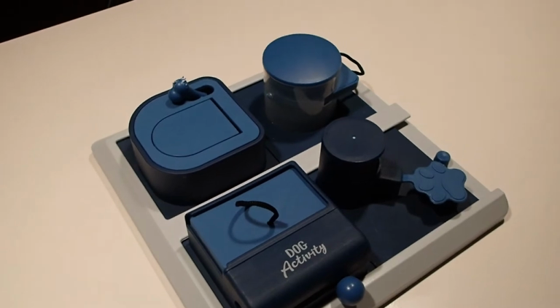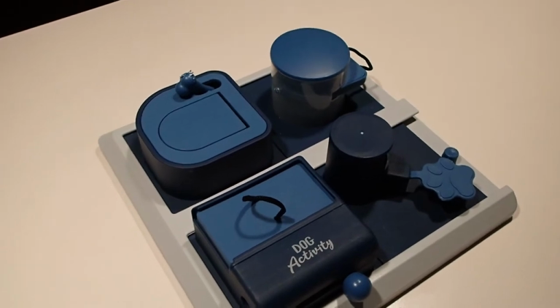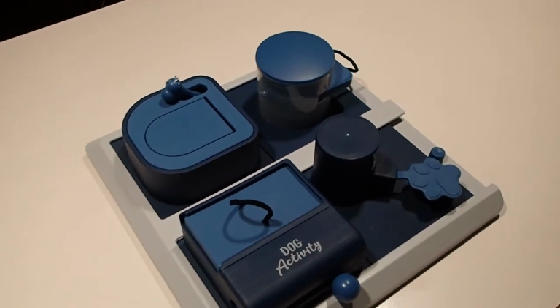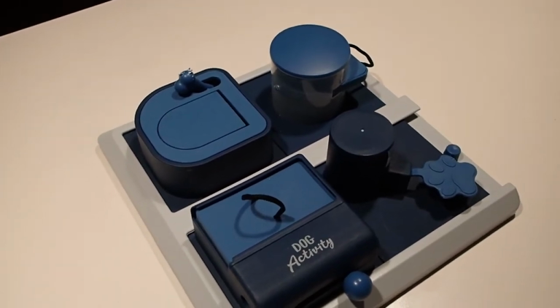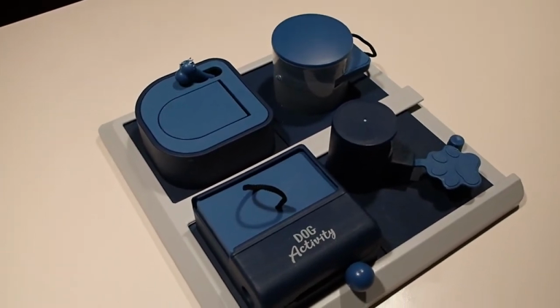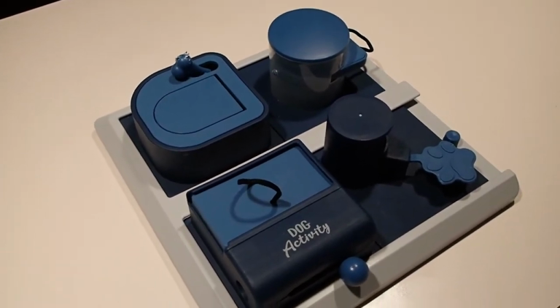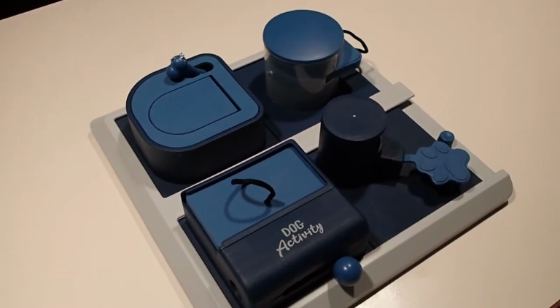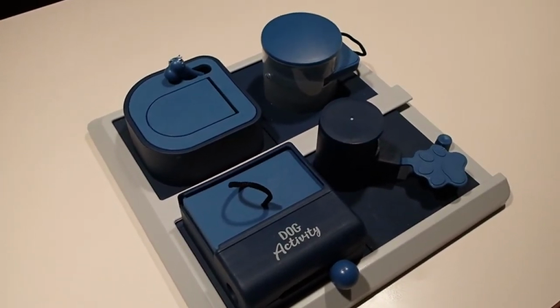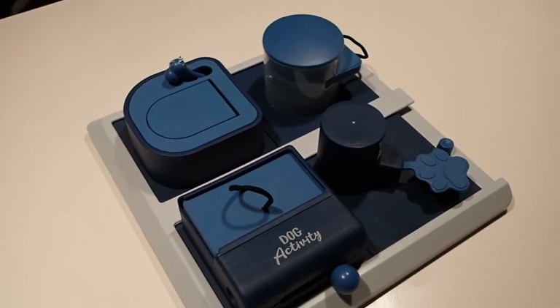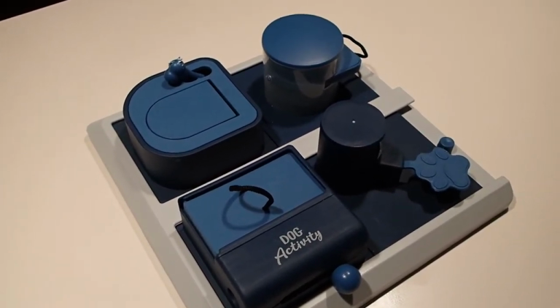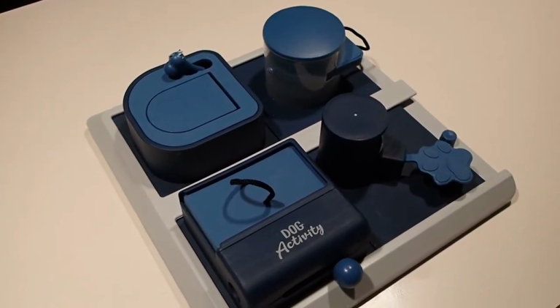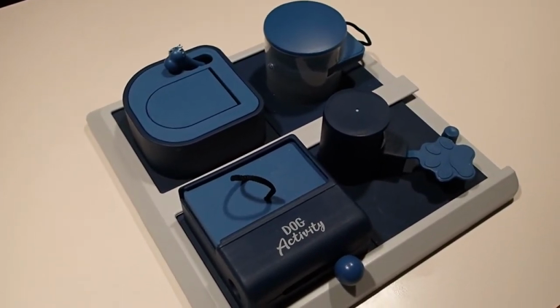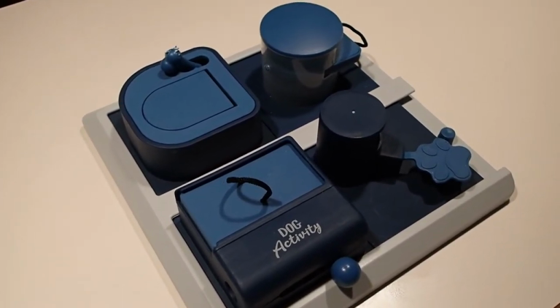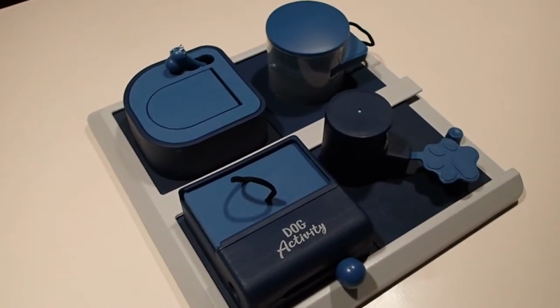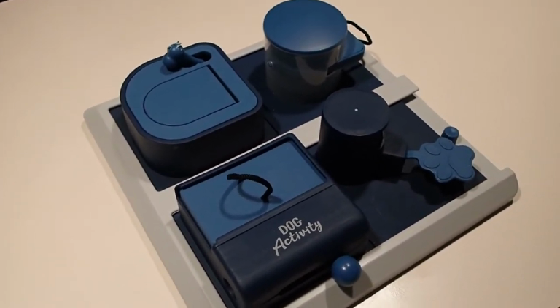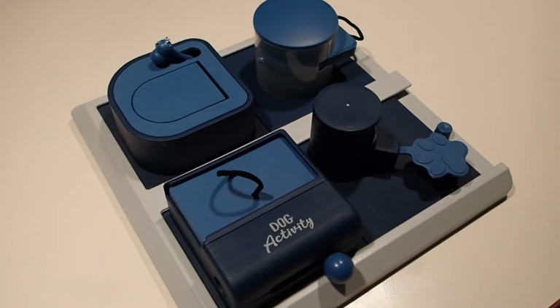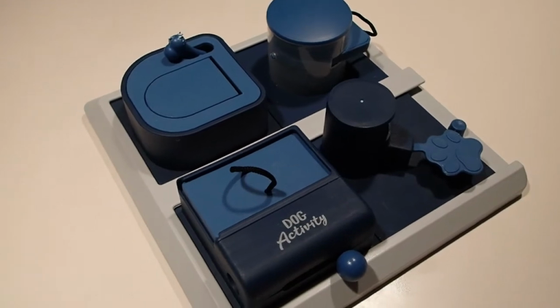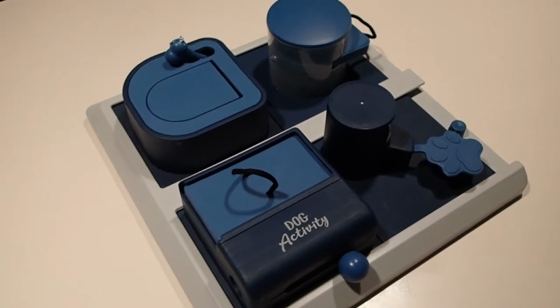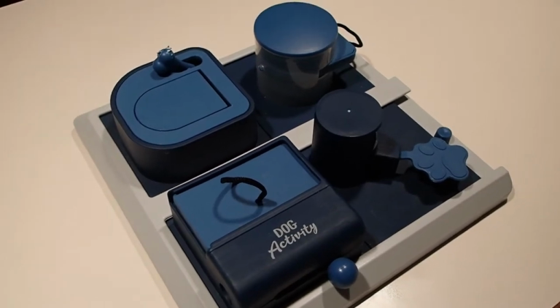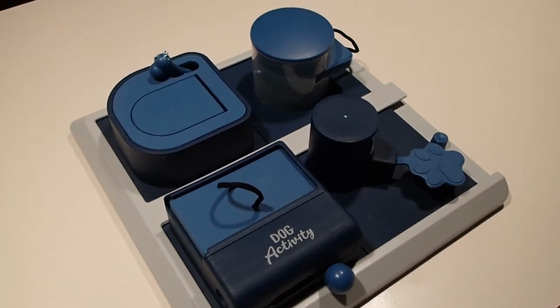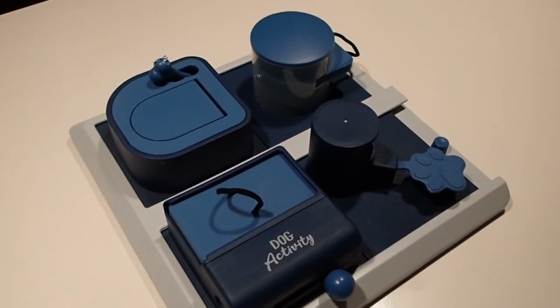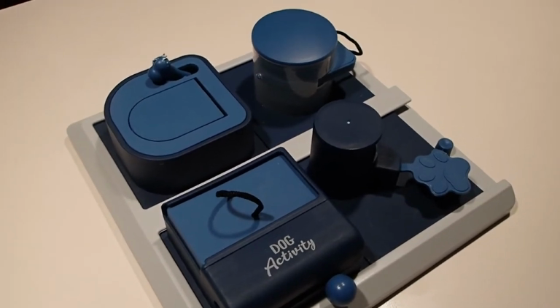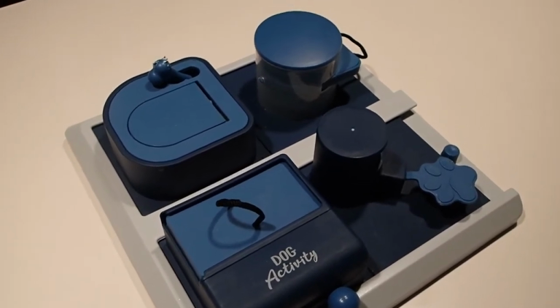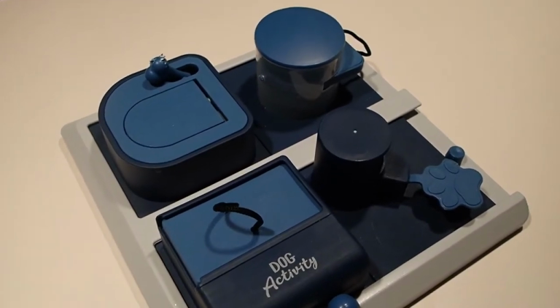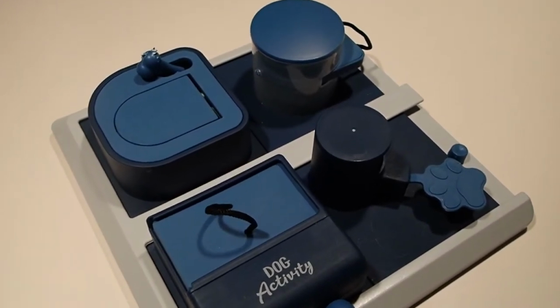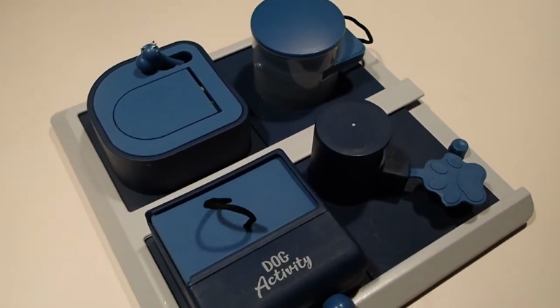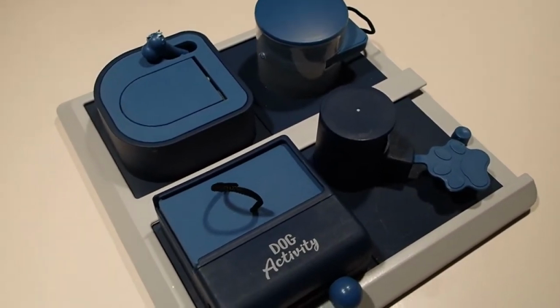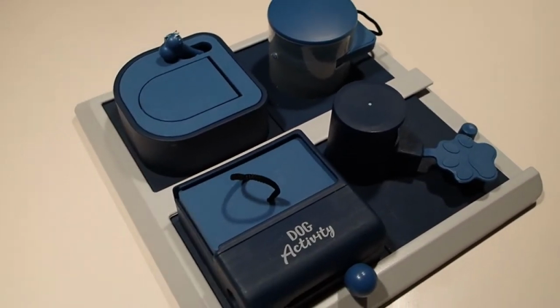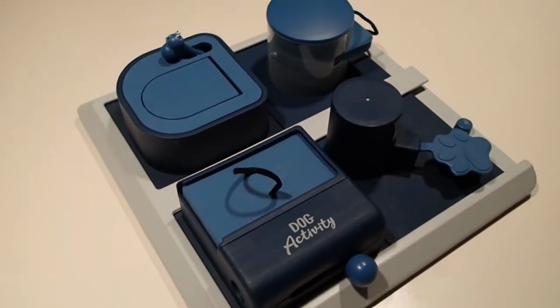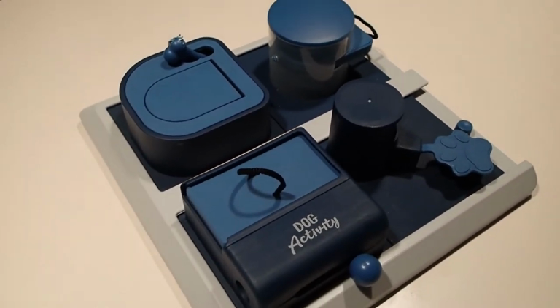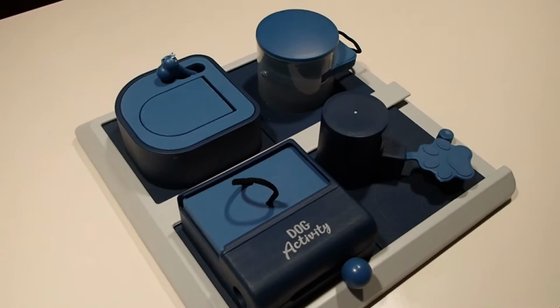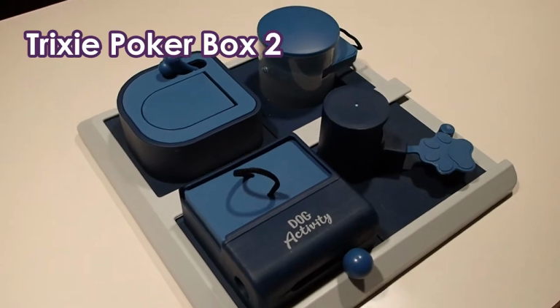Today is the day. It is the final Battle of the Brains episode. We're rounding this off with the Trixie Poker Box 2.